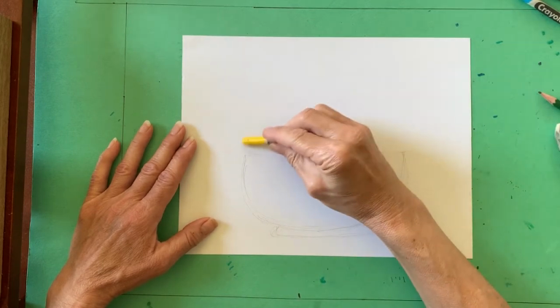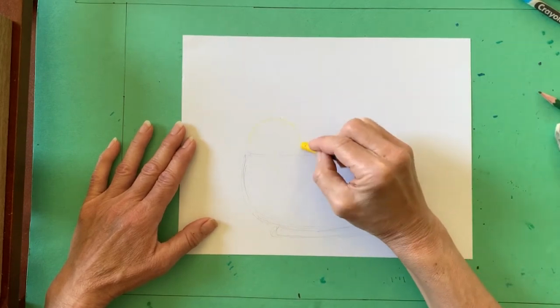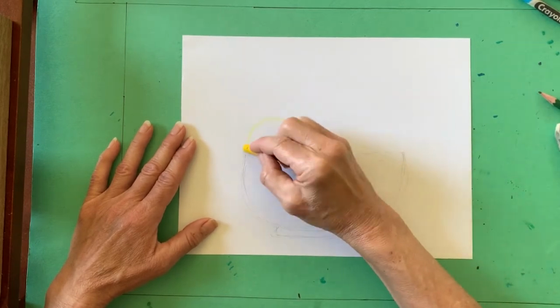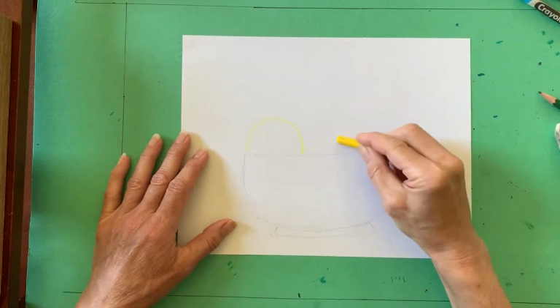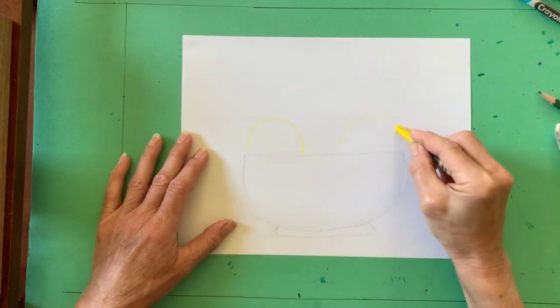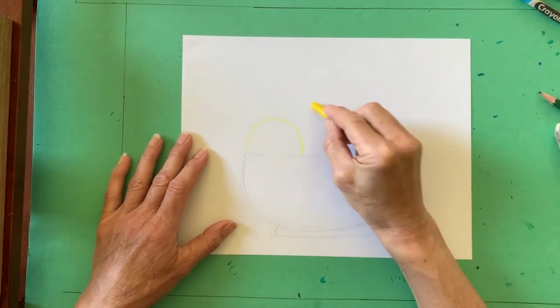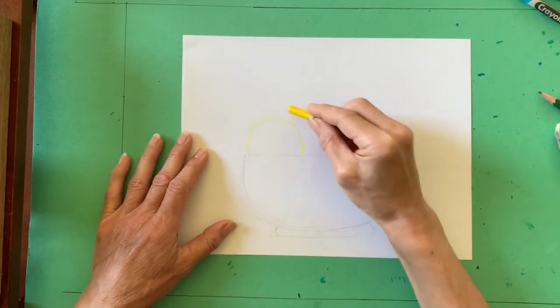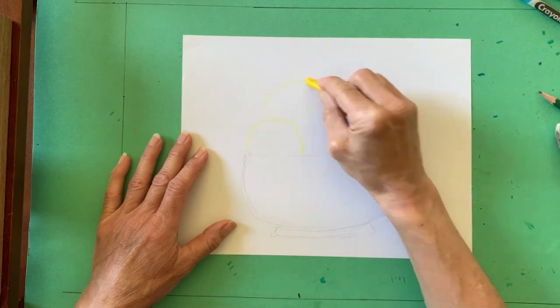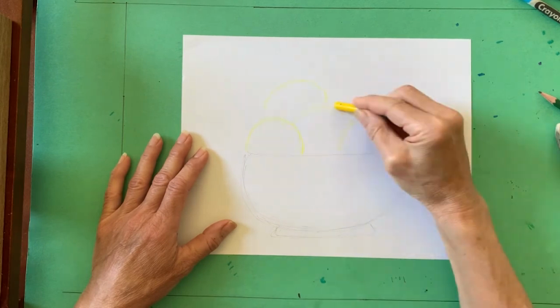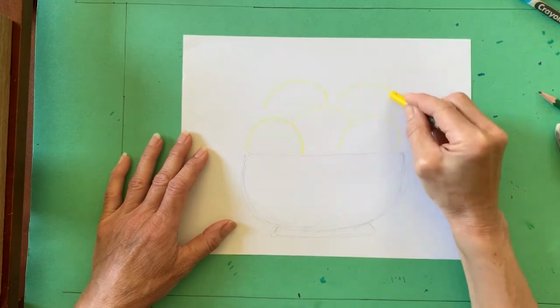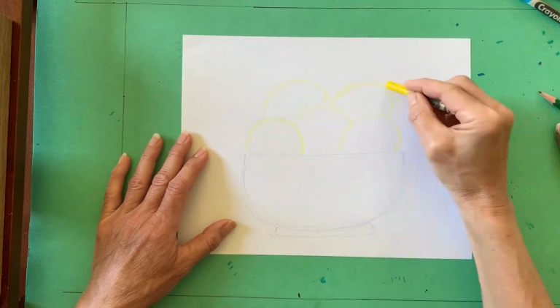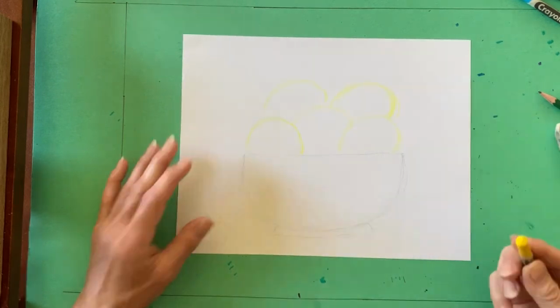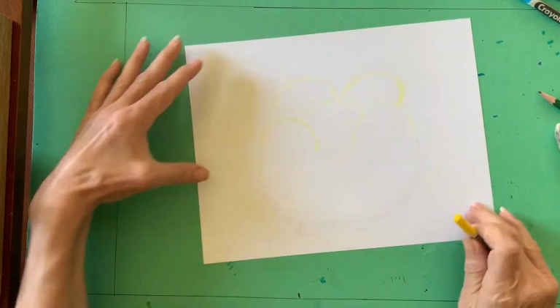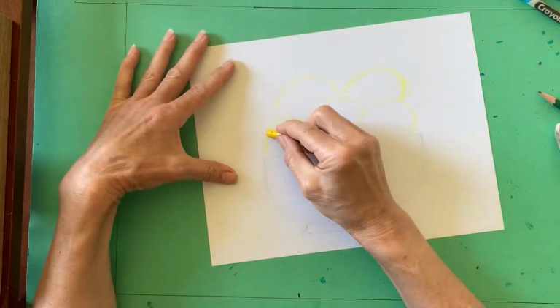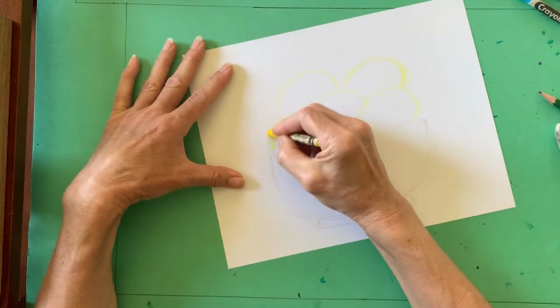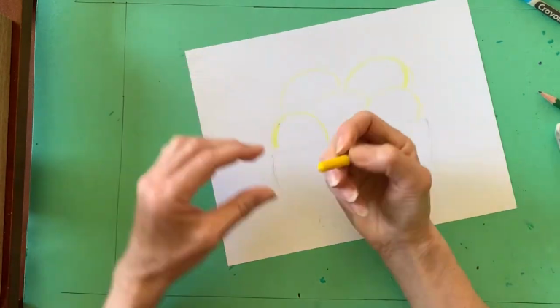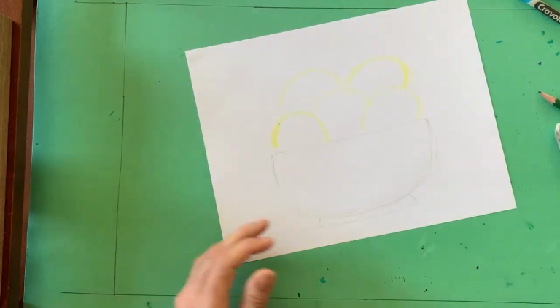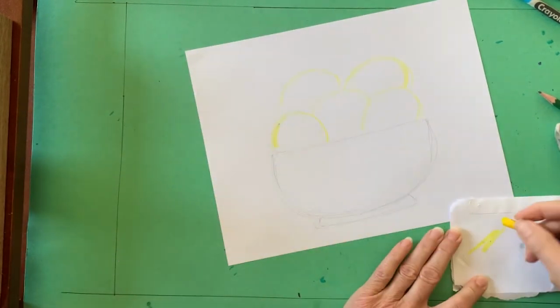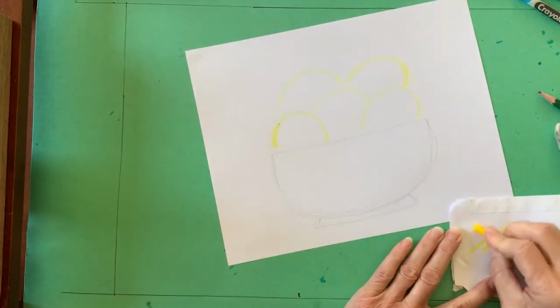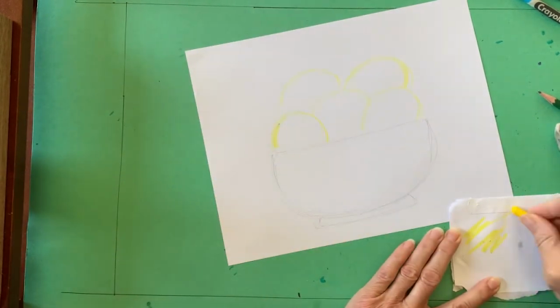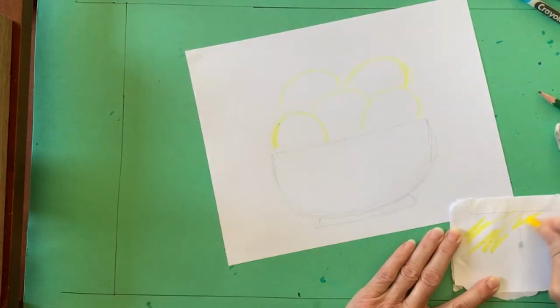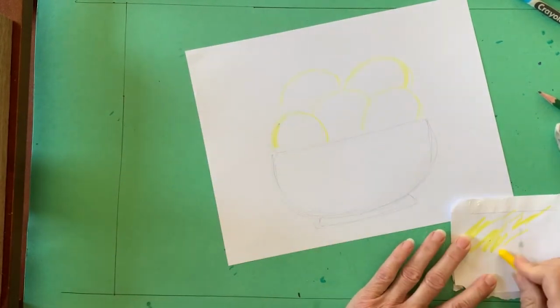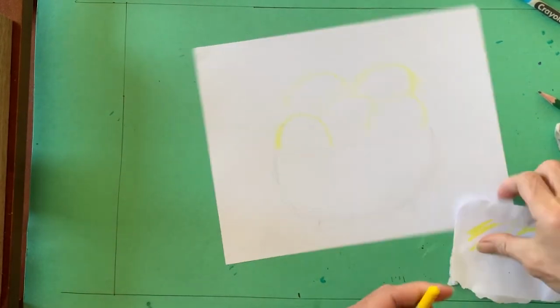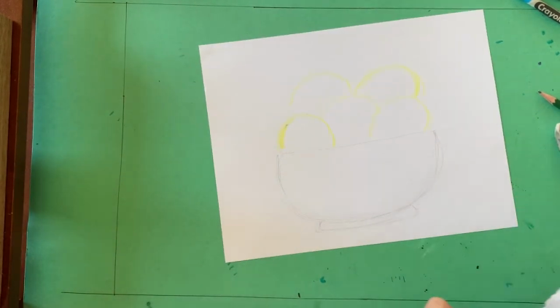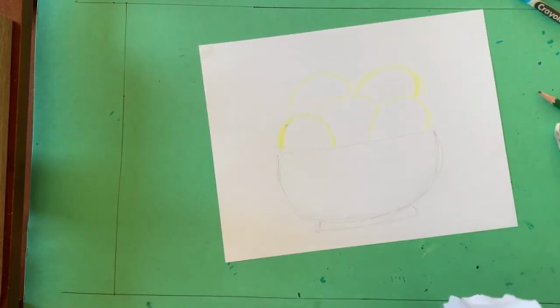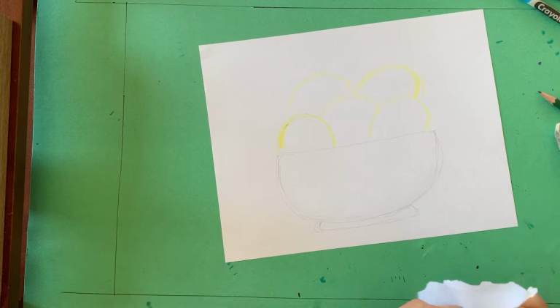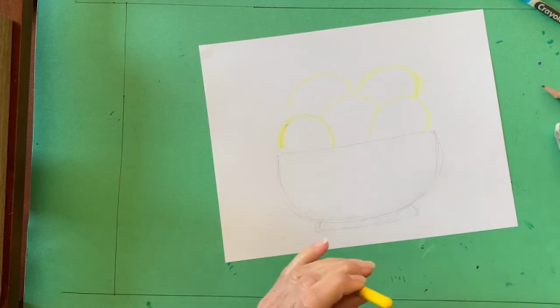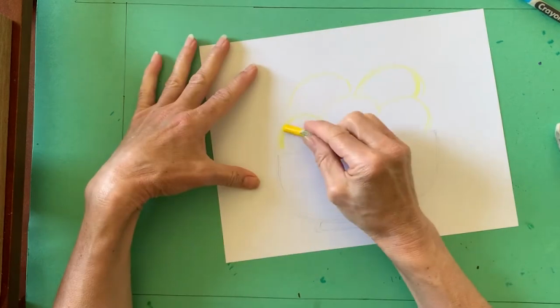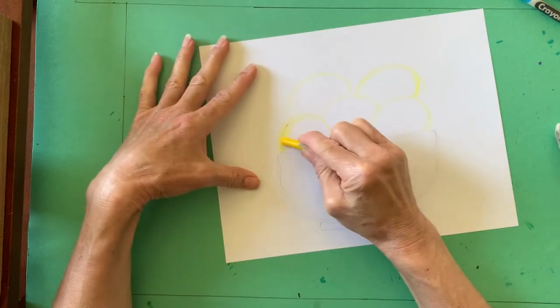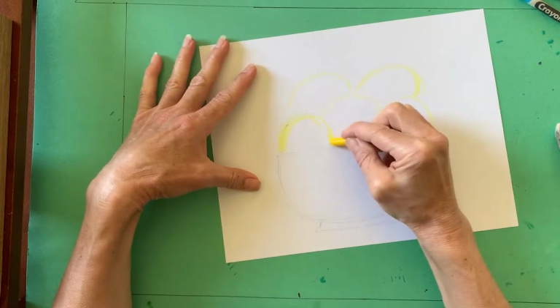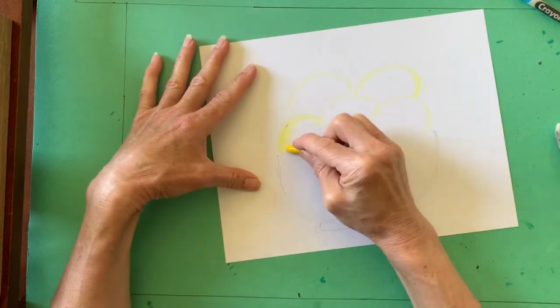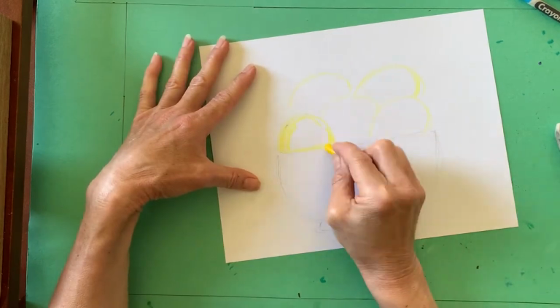Next, I used a yellow crayon to draw outlines of the apples. Notice how my apples overlap one another — you should do that too.